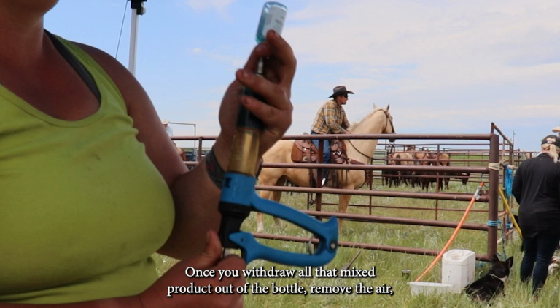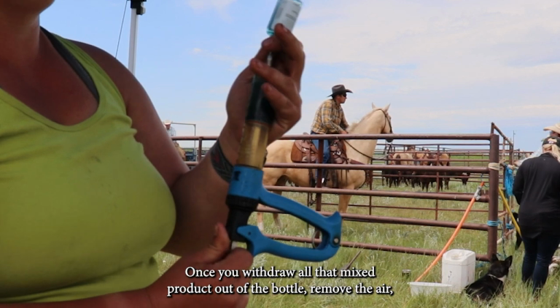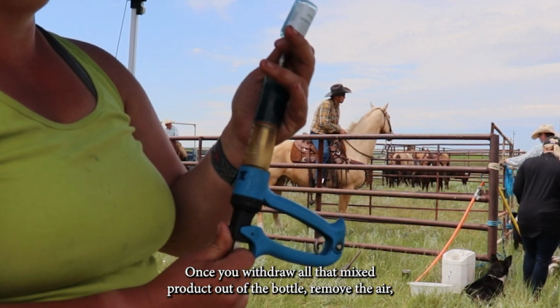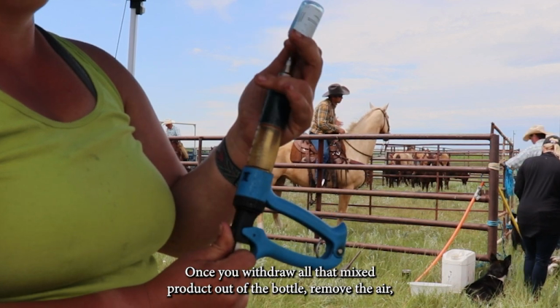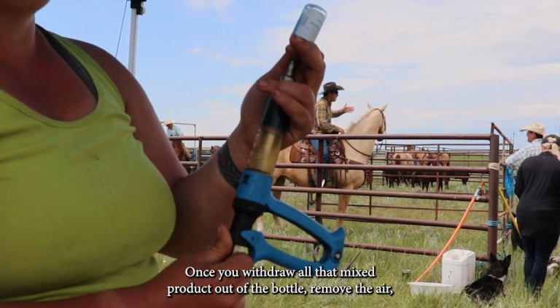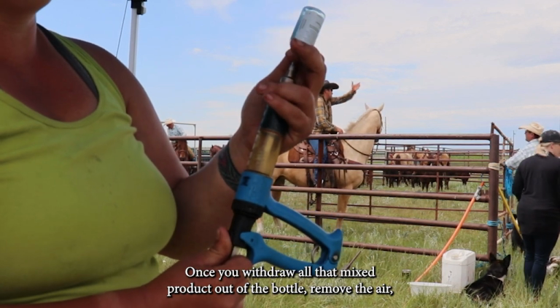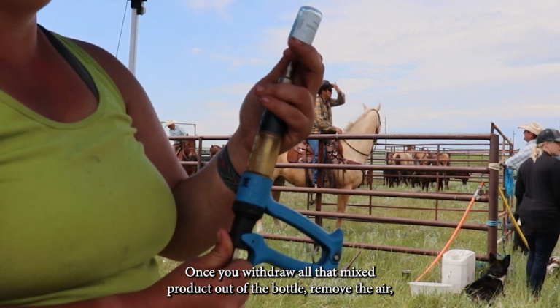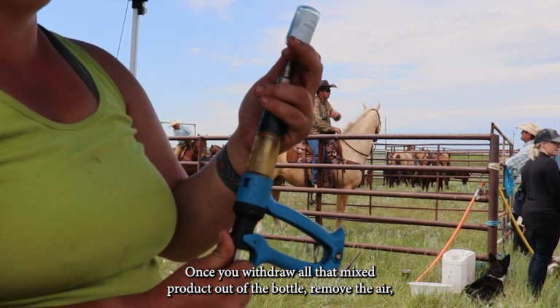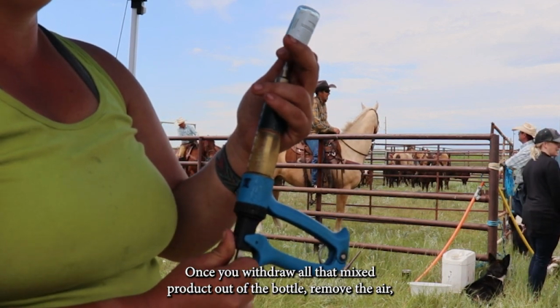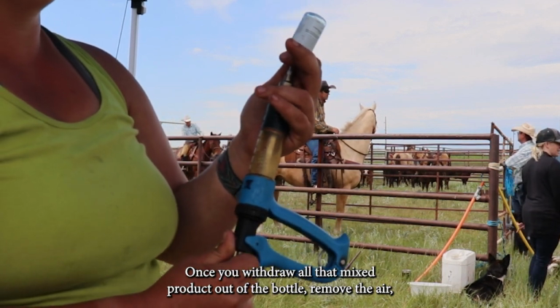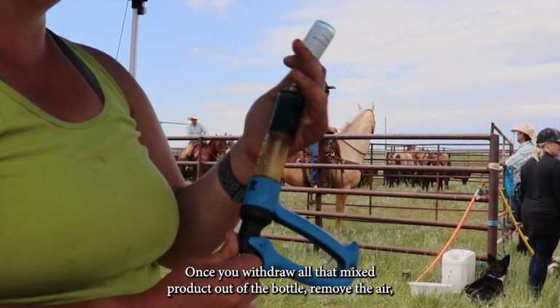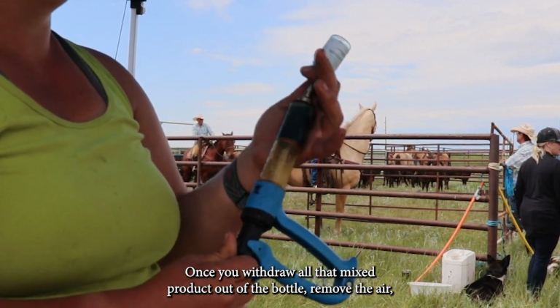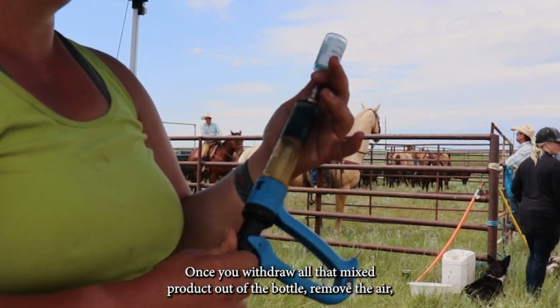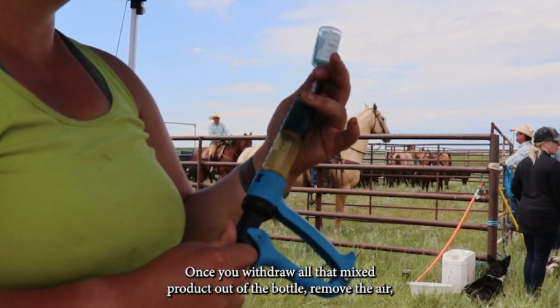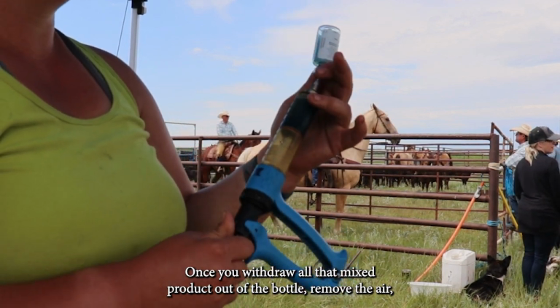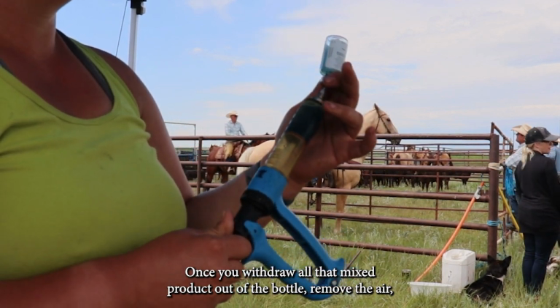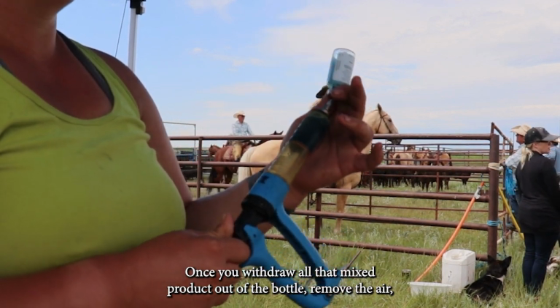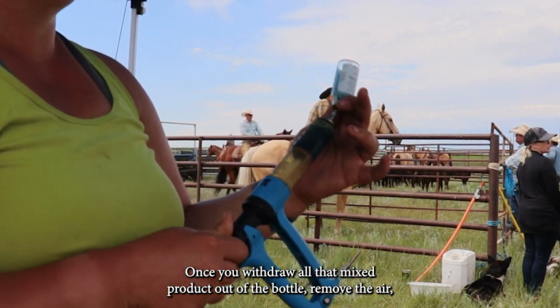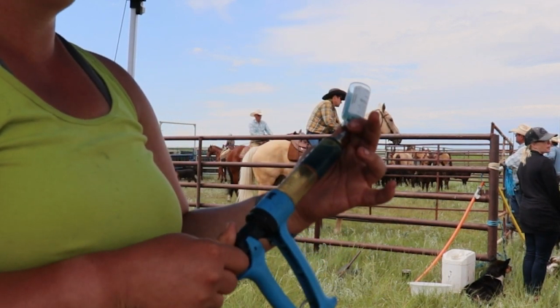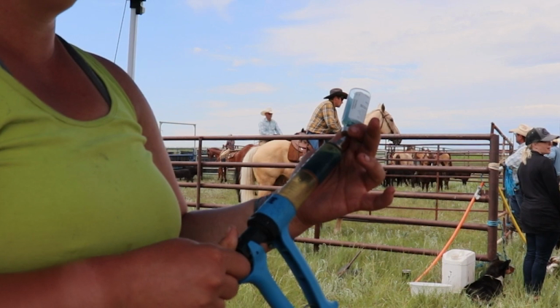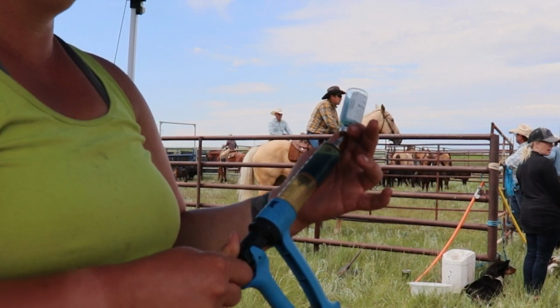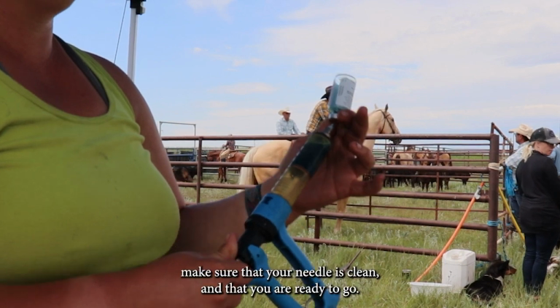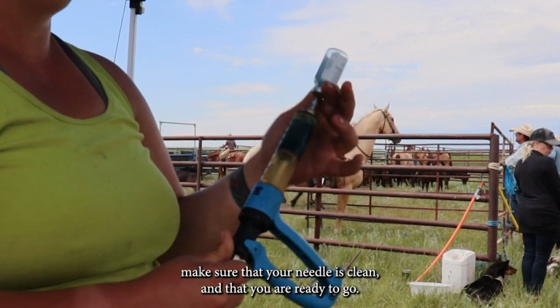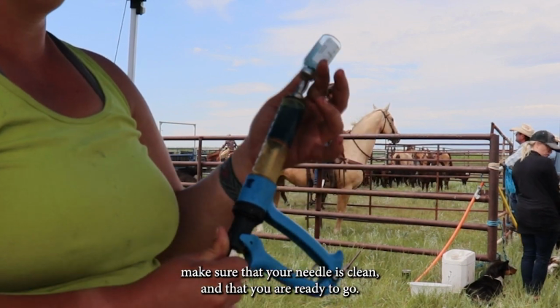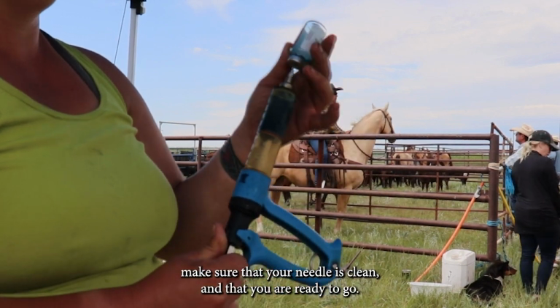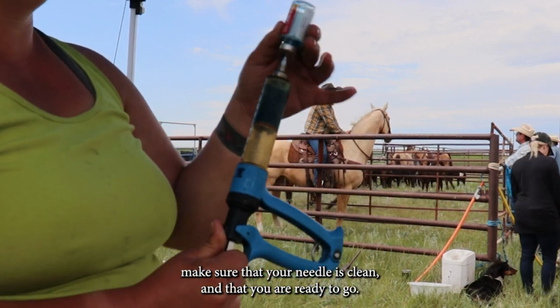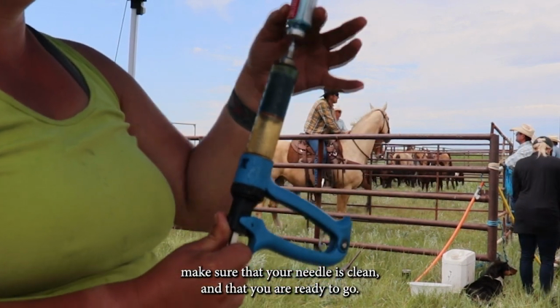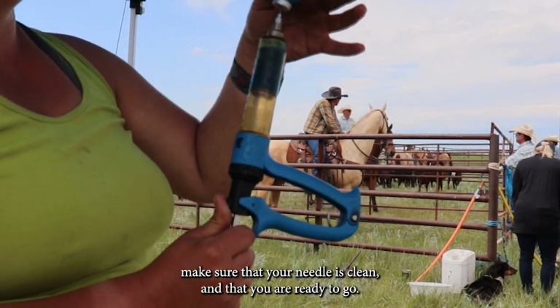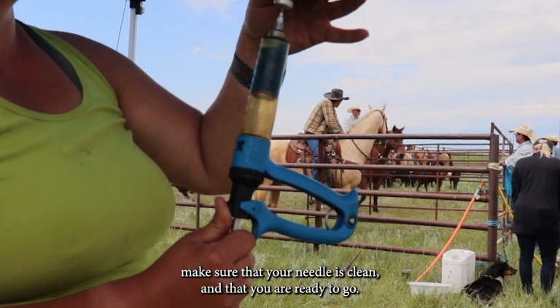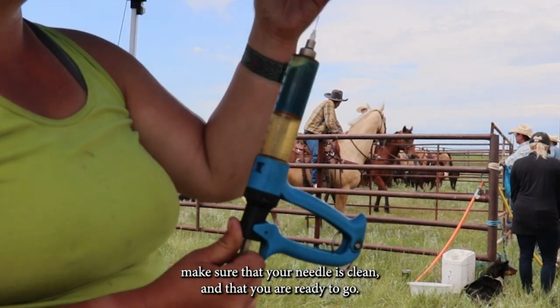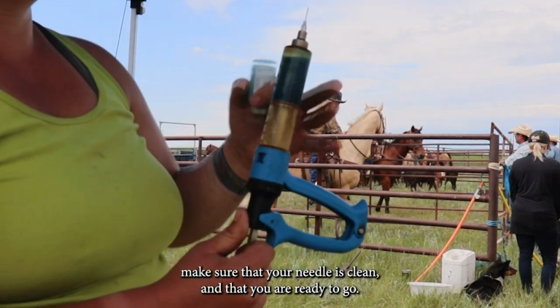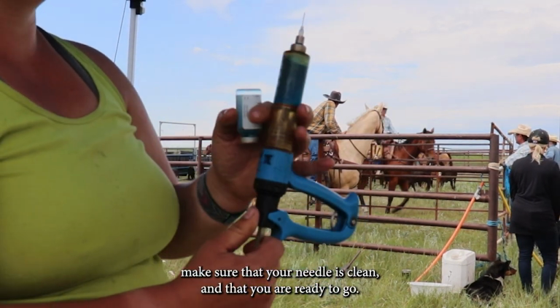Once you've withdrawn all the mixed product out of the bottle, remove the air. Make sure that your needle is clean and that you are ready to go.